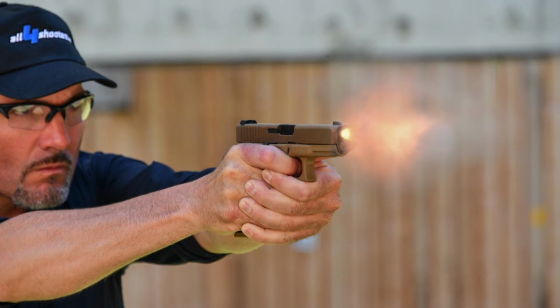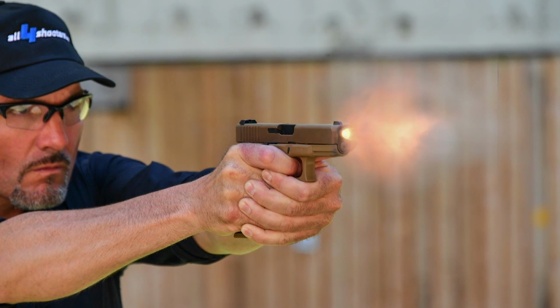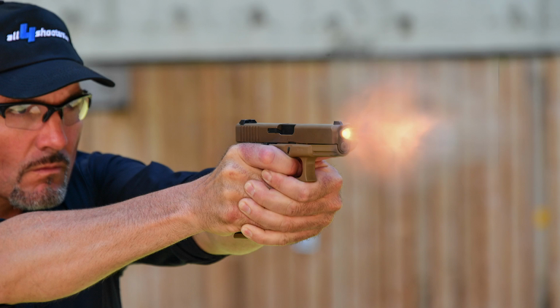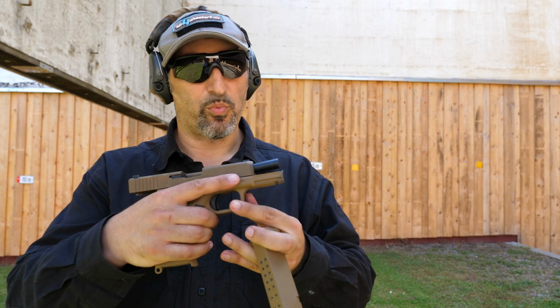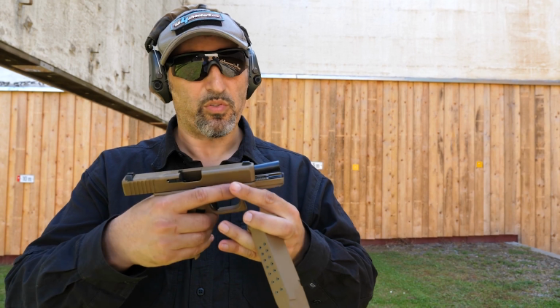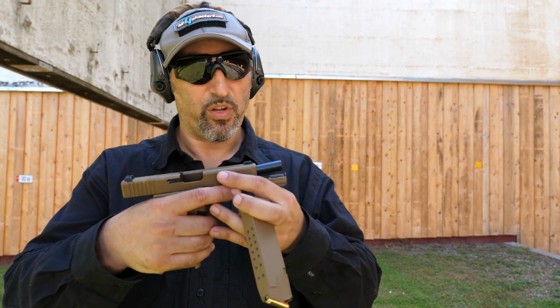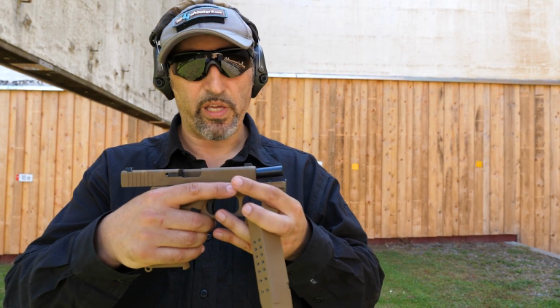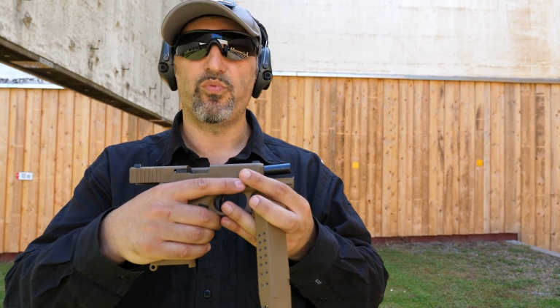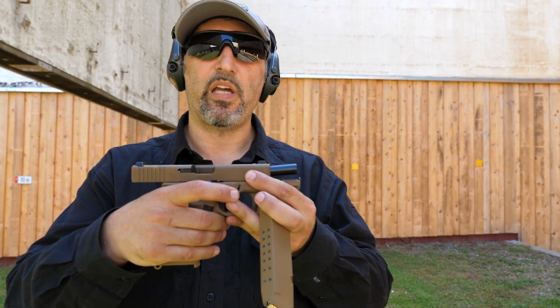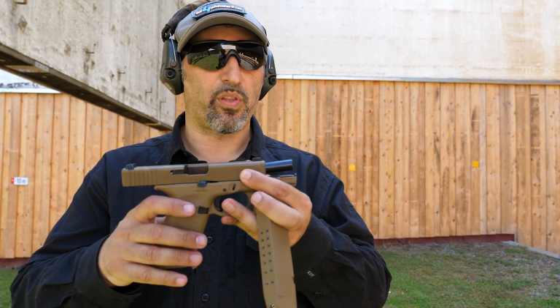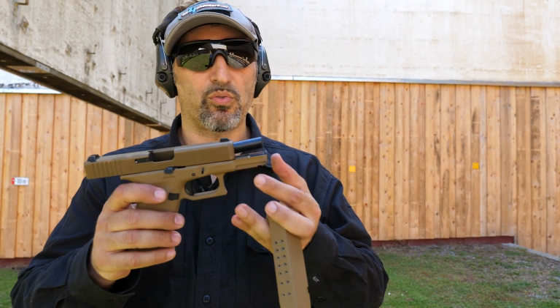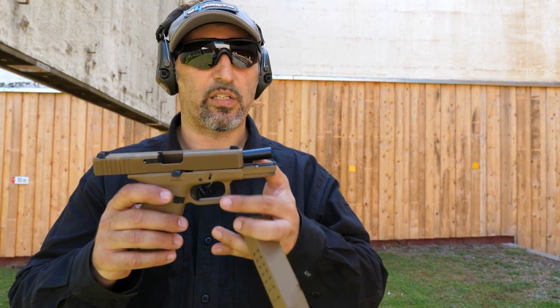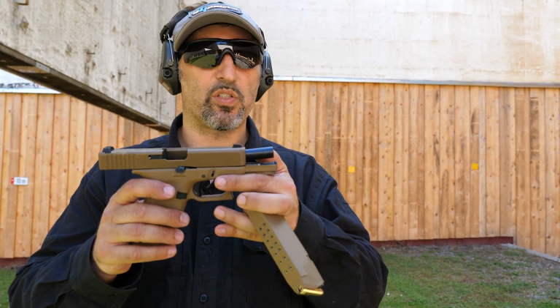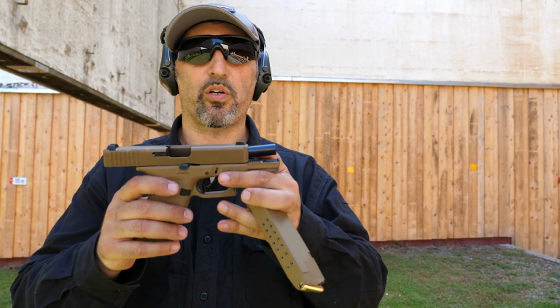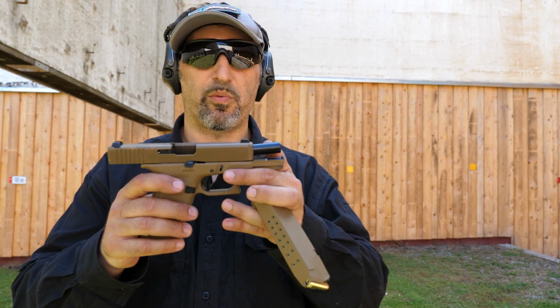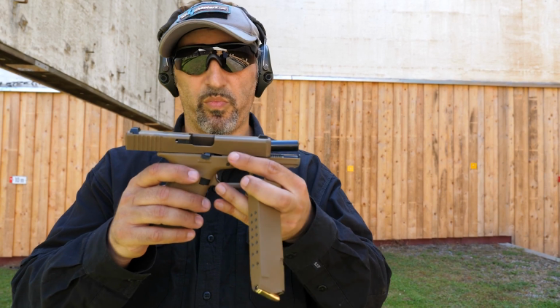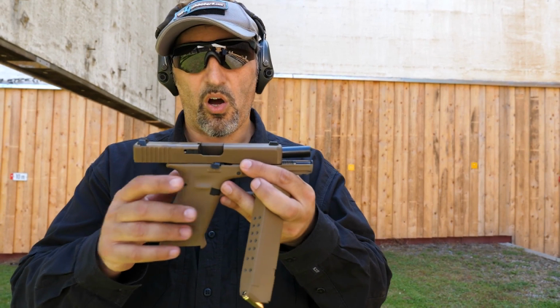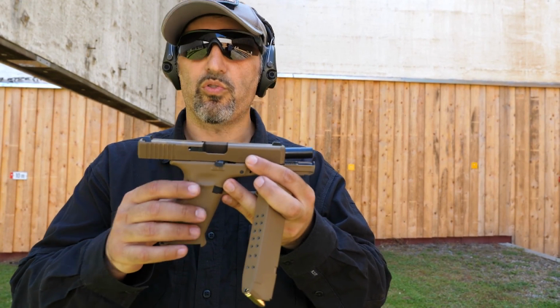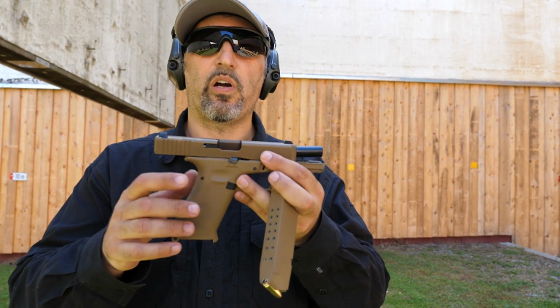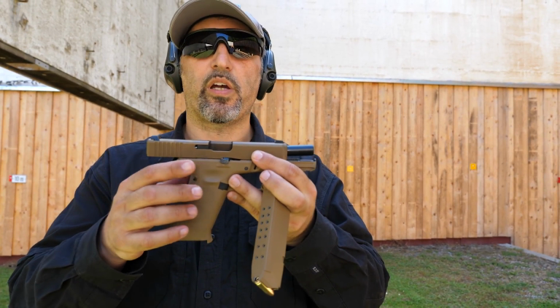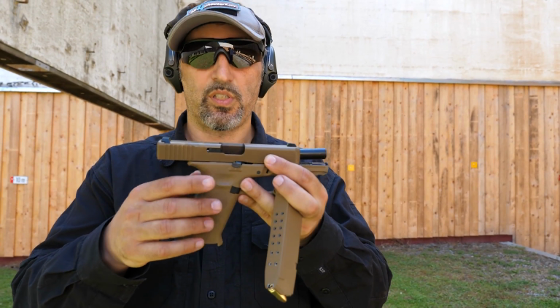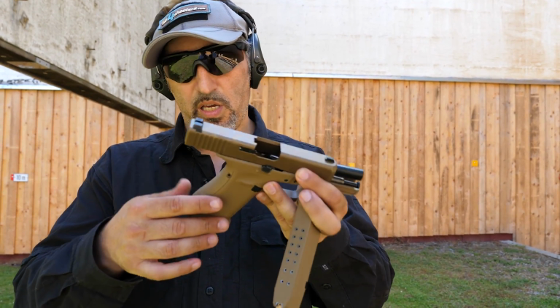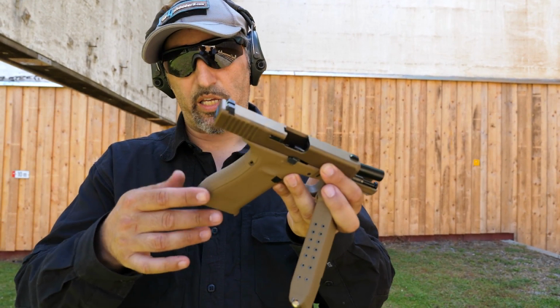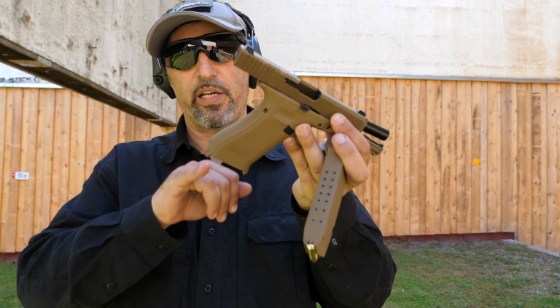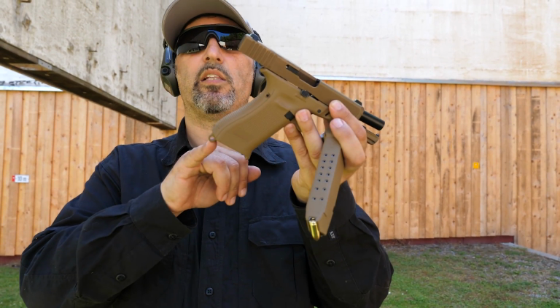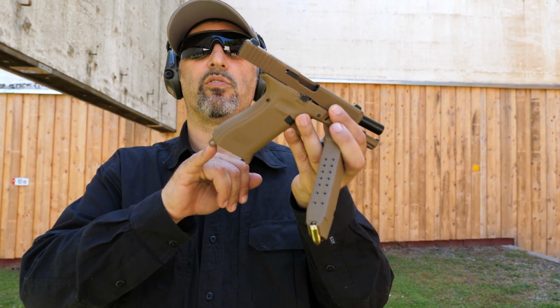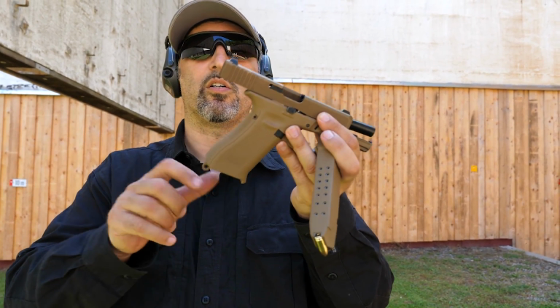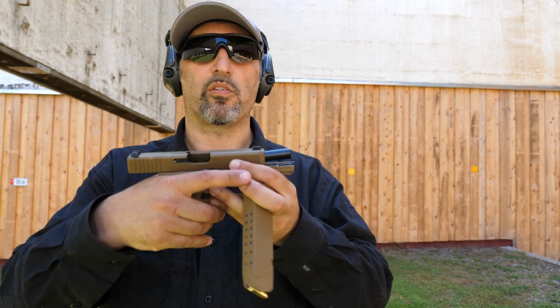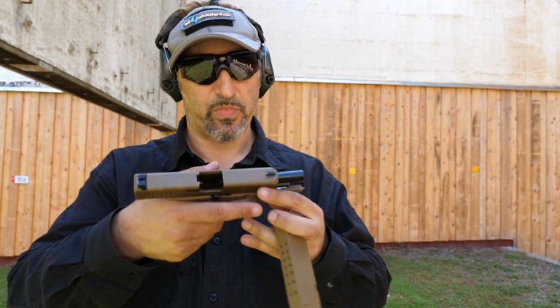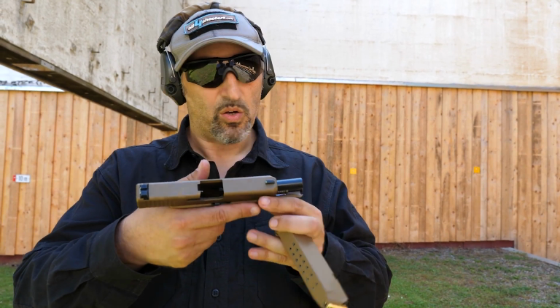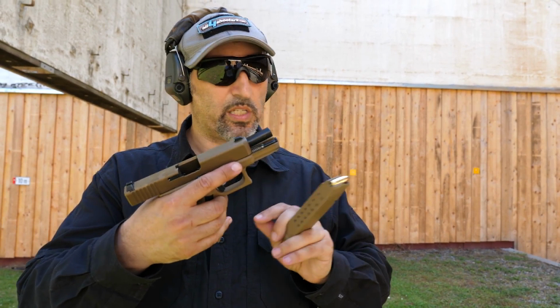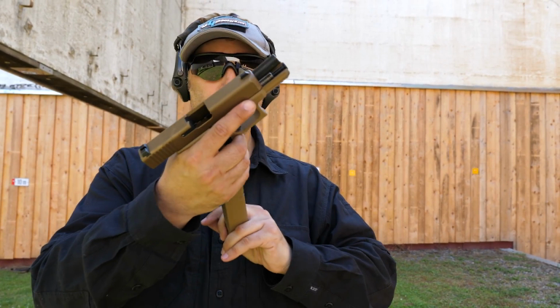The gun handles very well and it's really accurate, thanks to the fact that it uses a Glock Marksman barrel. All controls are ambidextrous and it has a lanyard link on the grip. Let's see how it shoots.